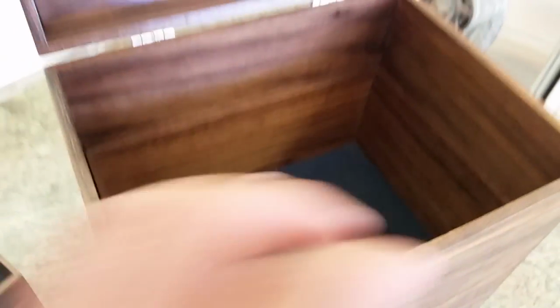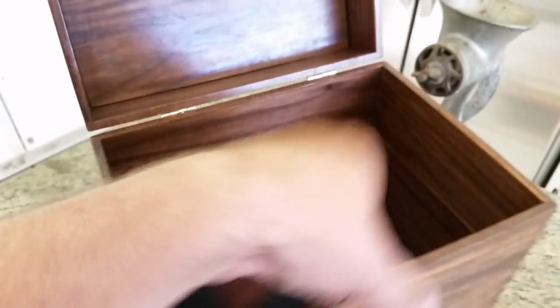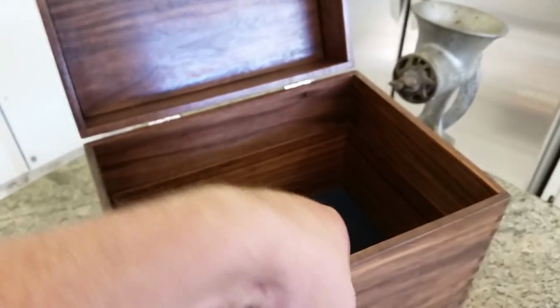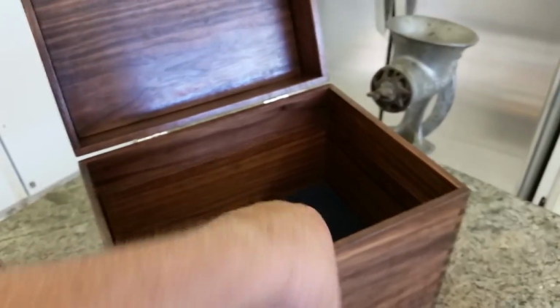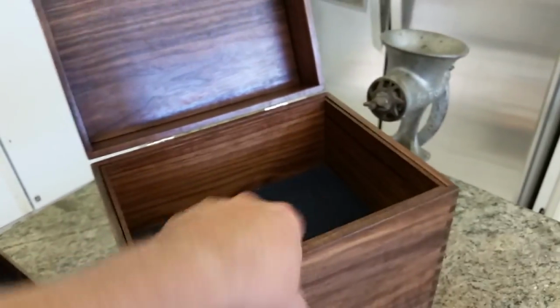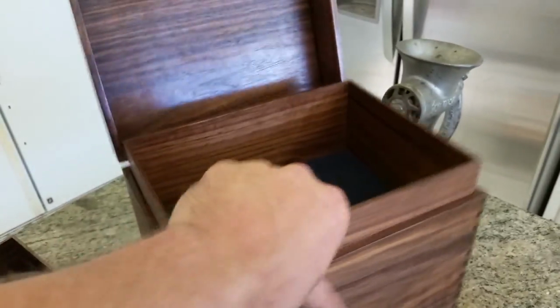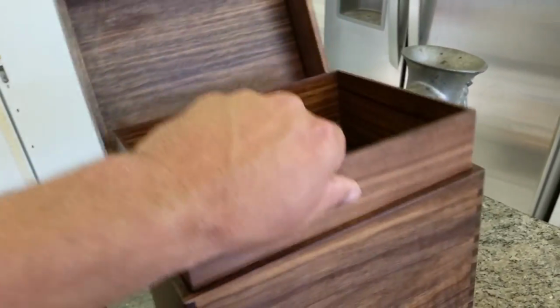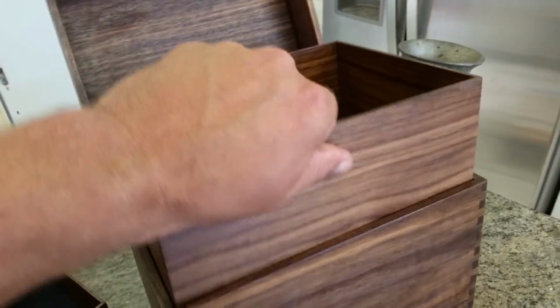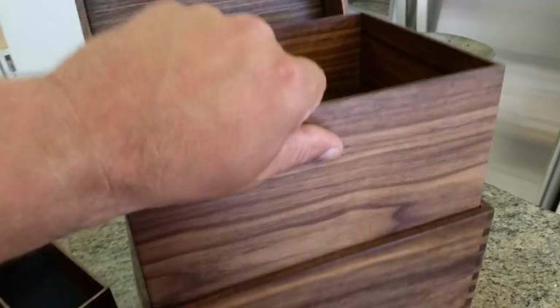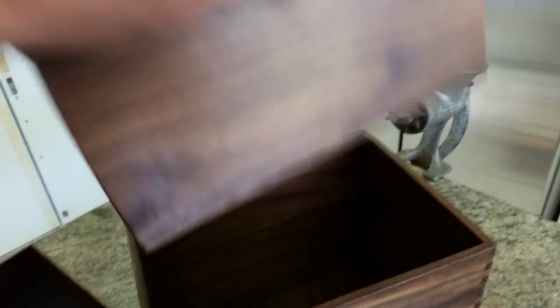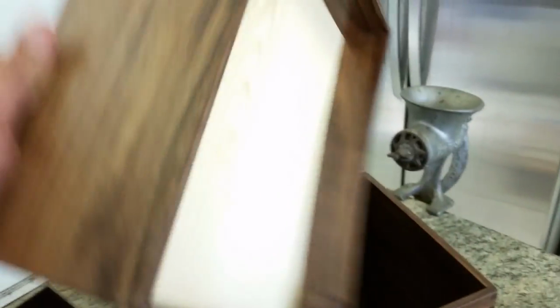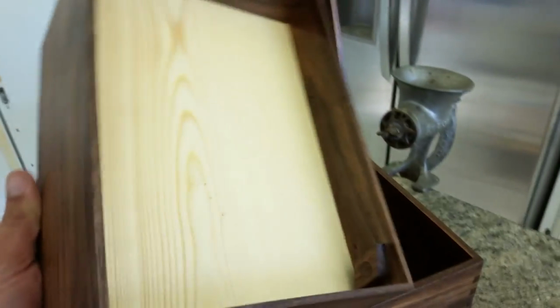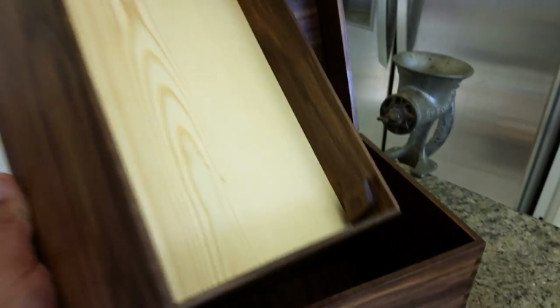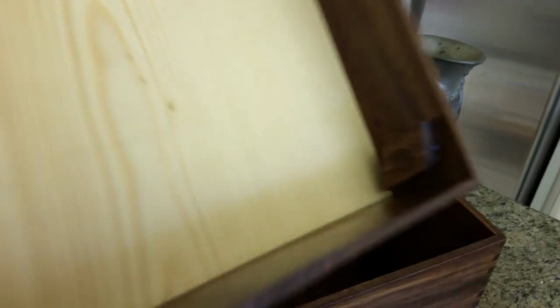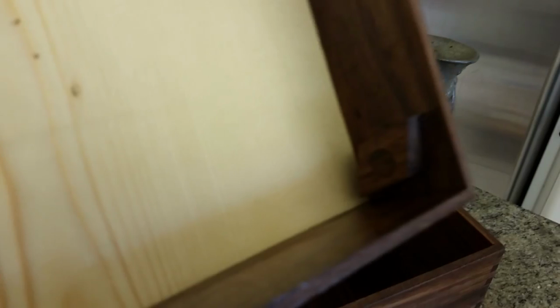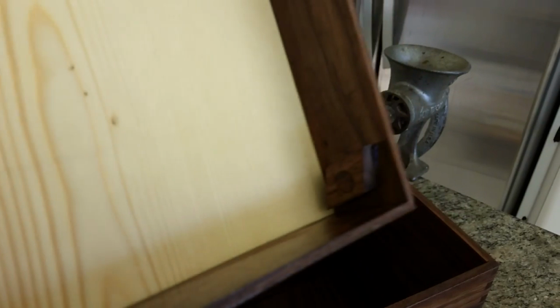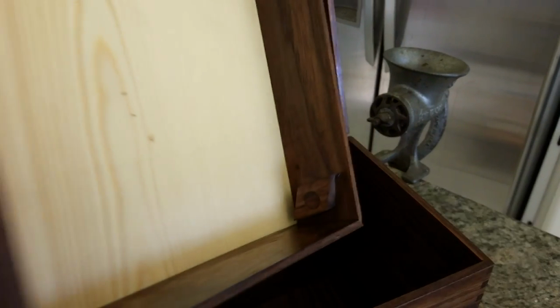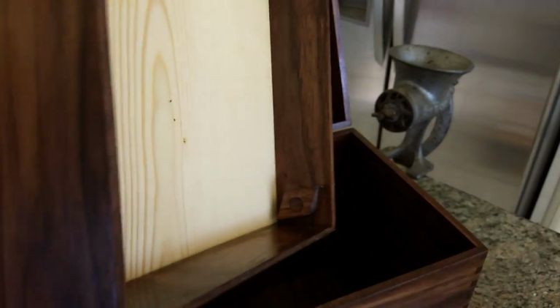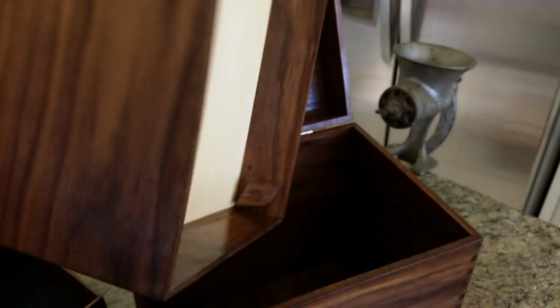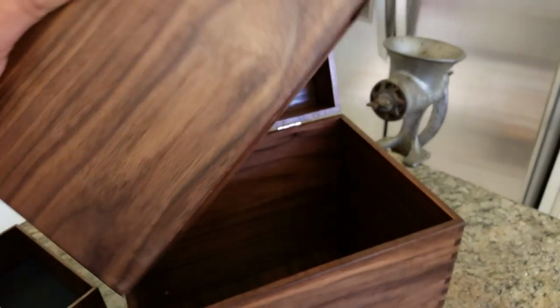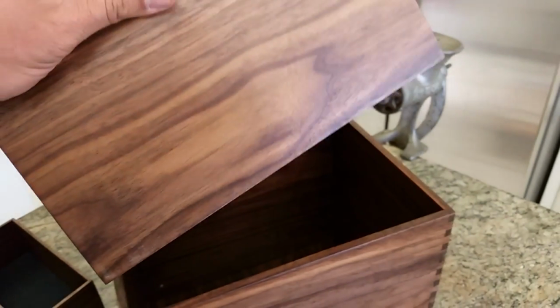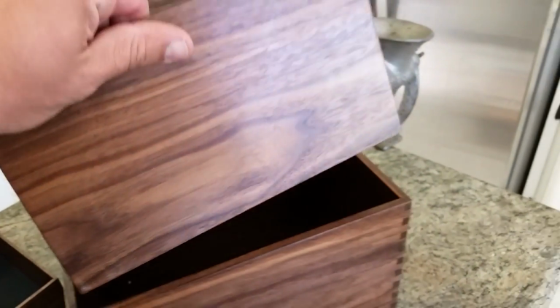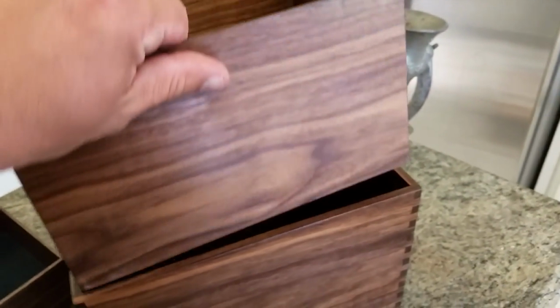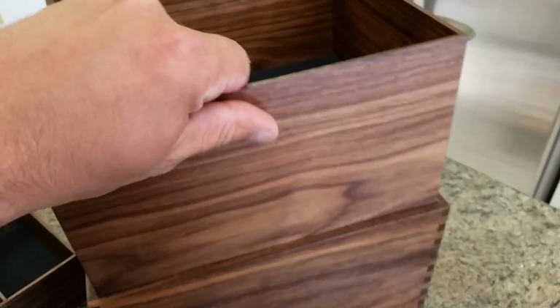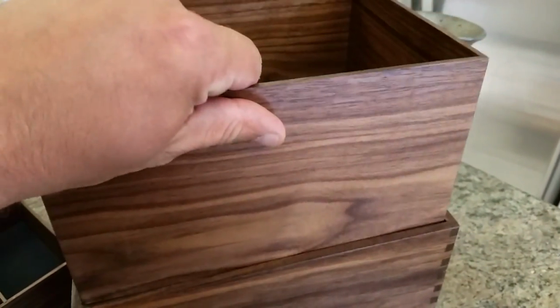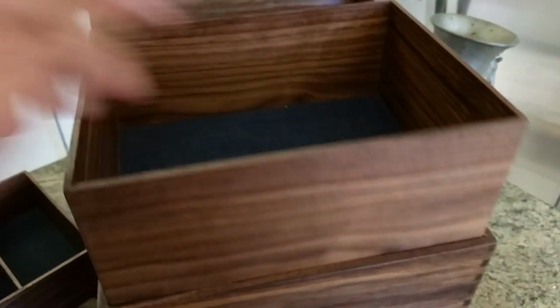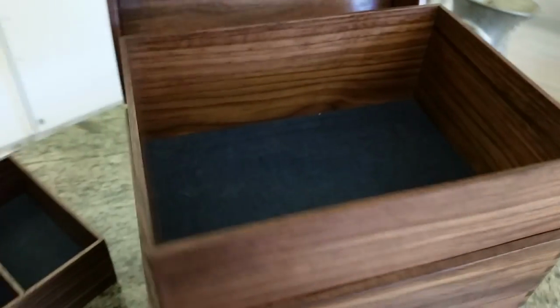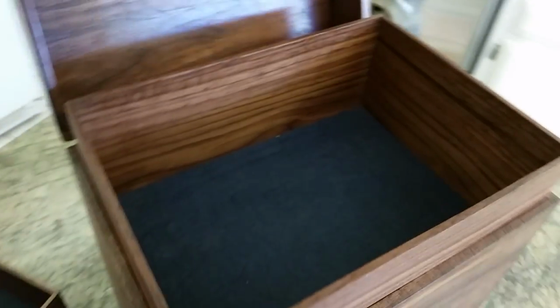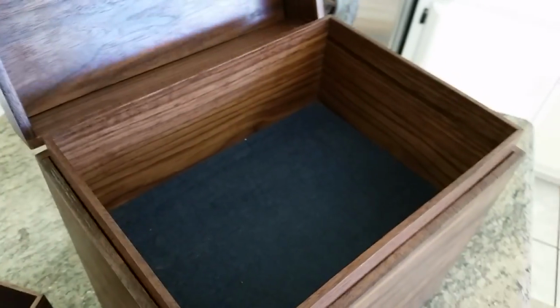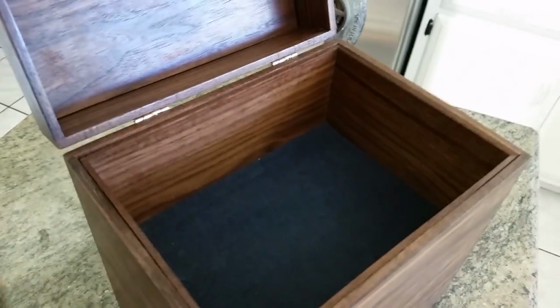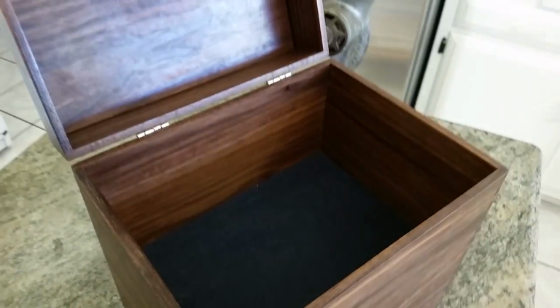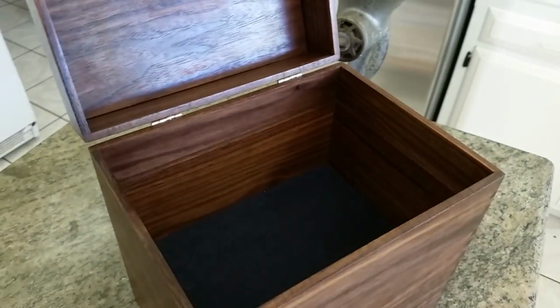Oh shoot, I forgot to show you the secret compartment. Here is the secret compartment. There's the magnet that holds the lock in place.